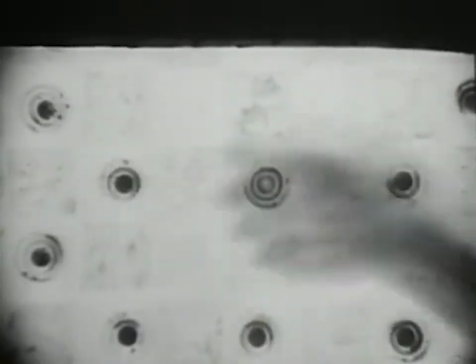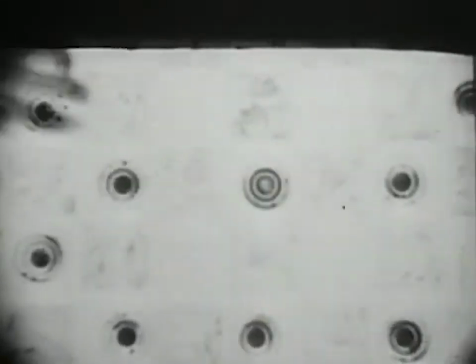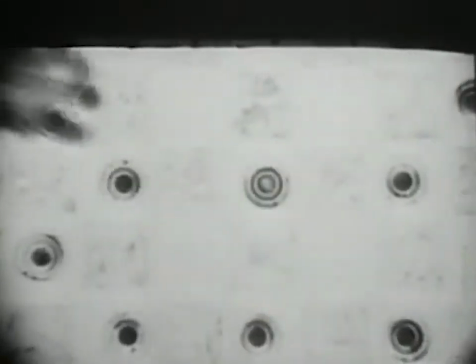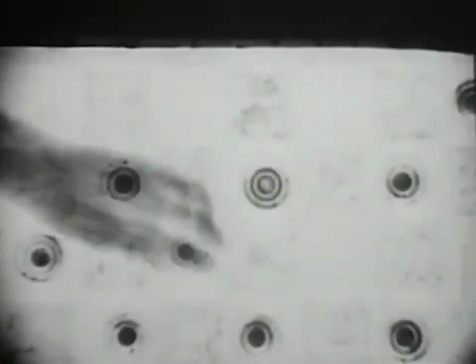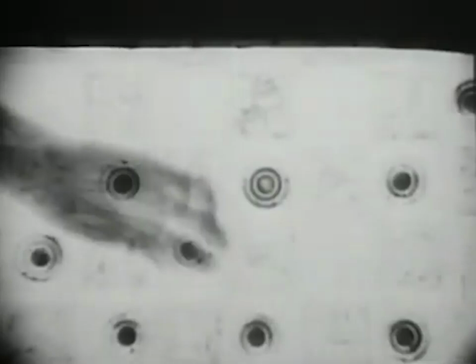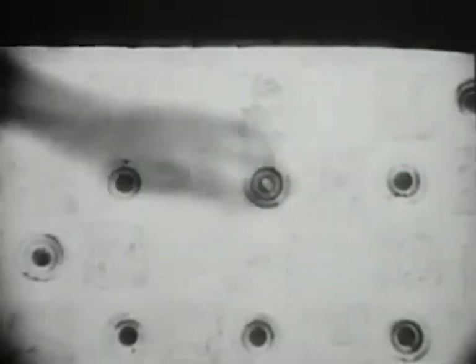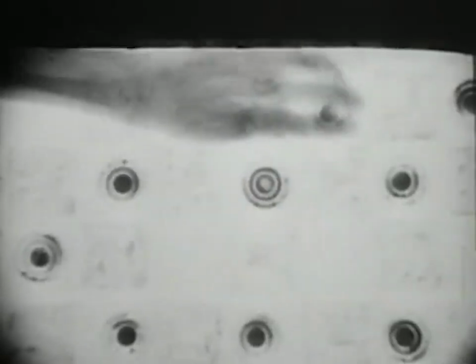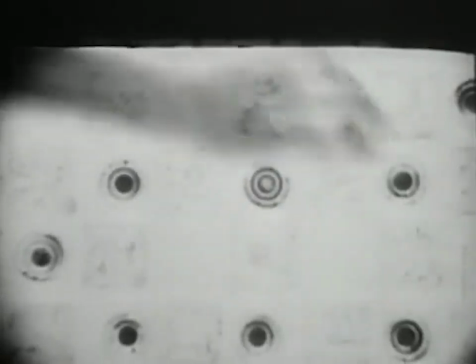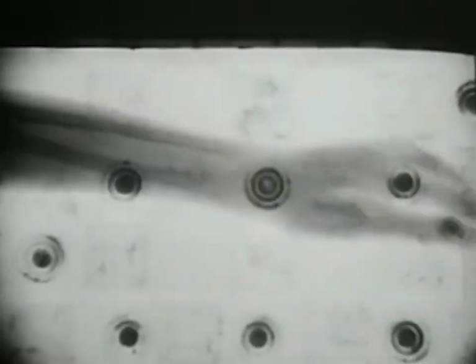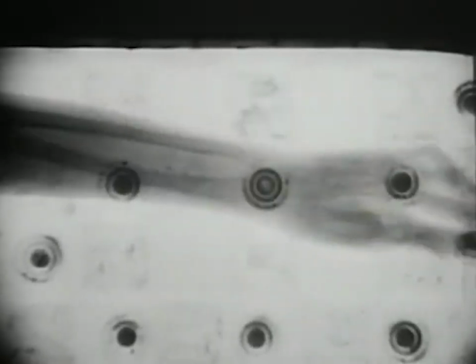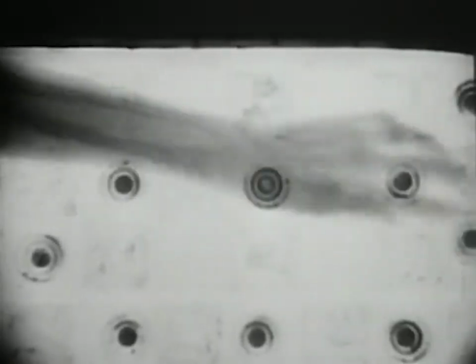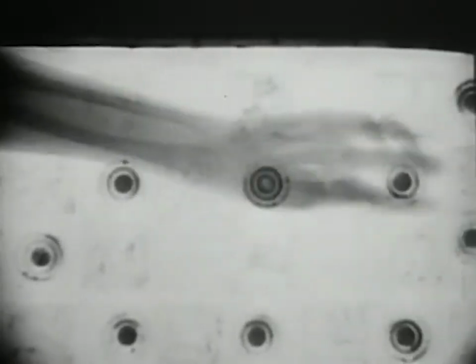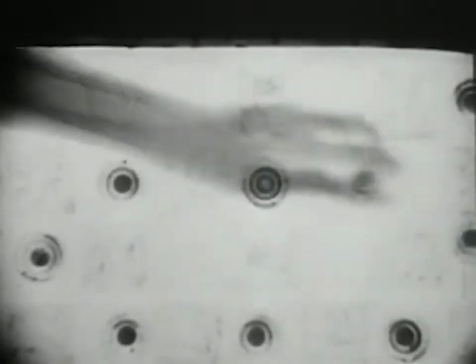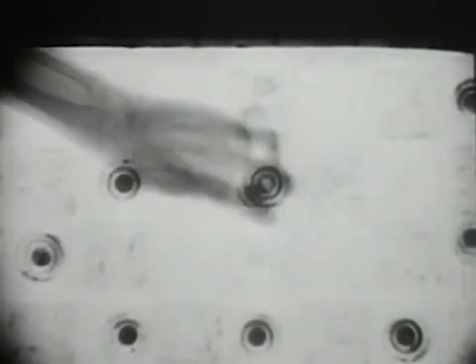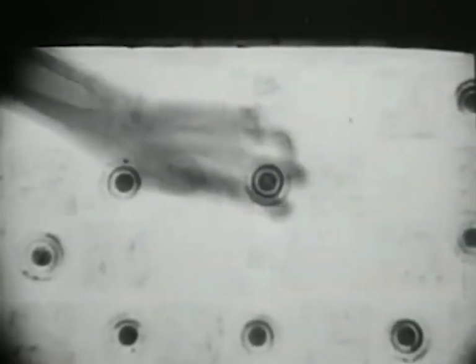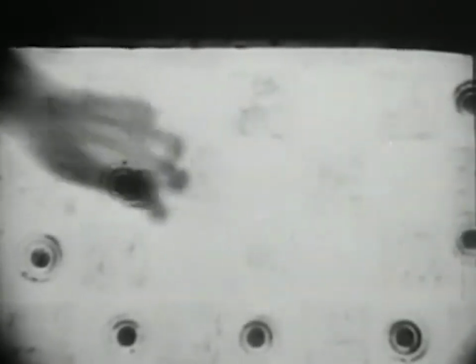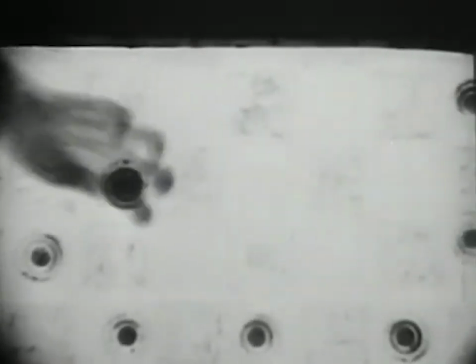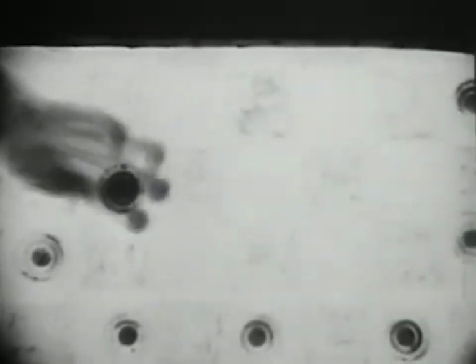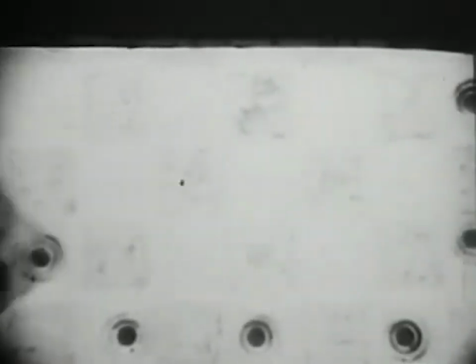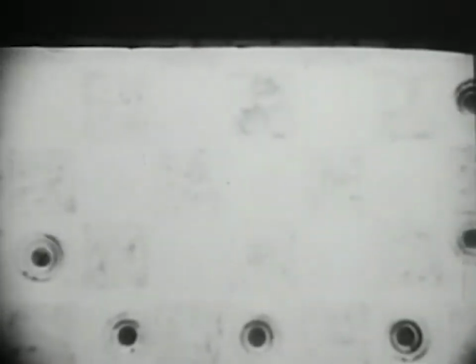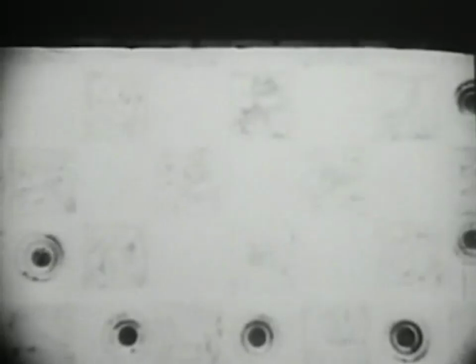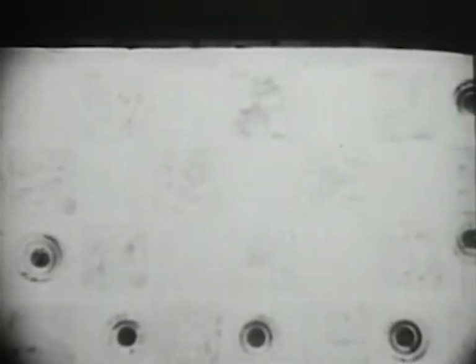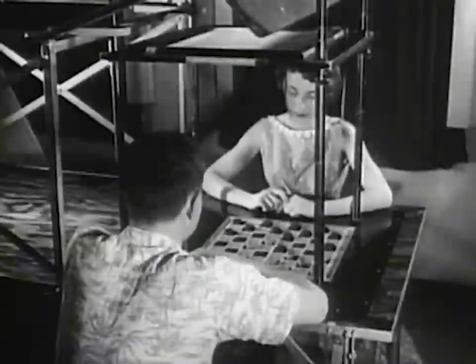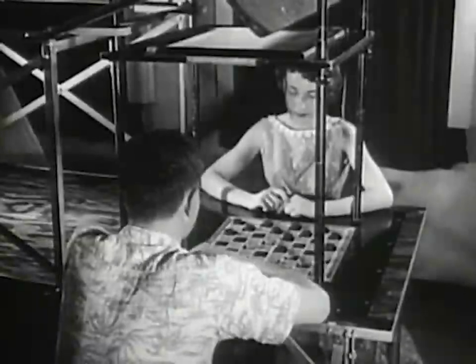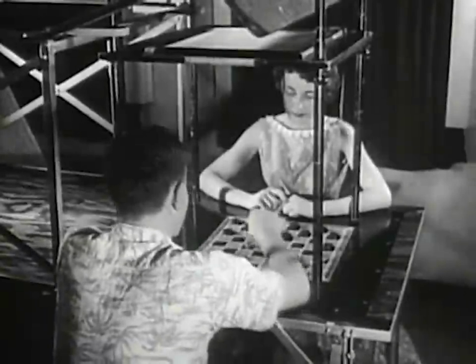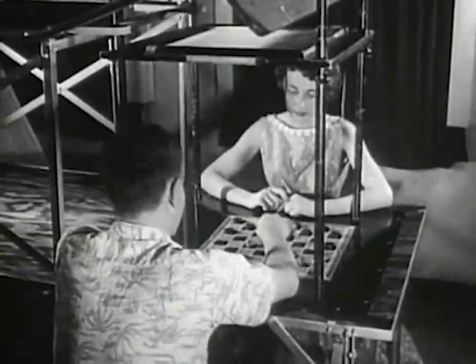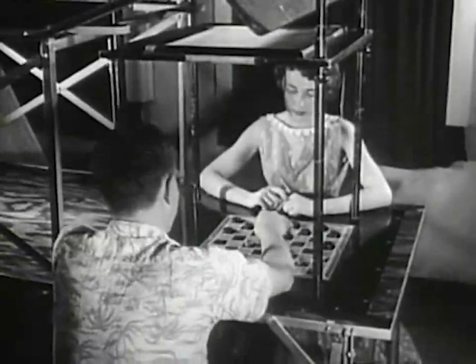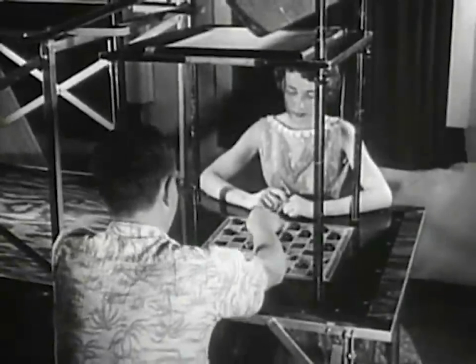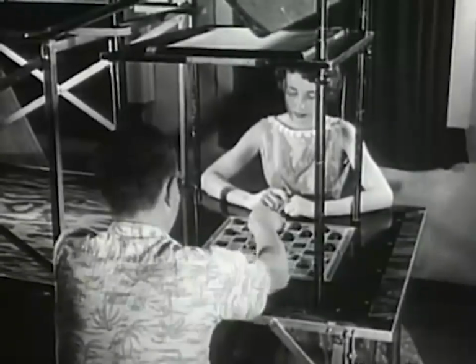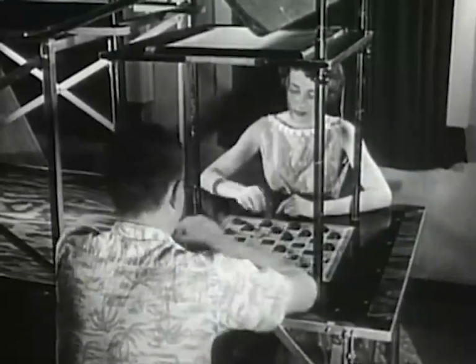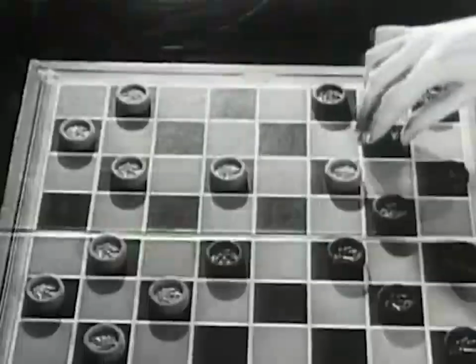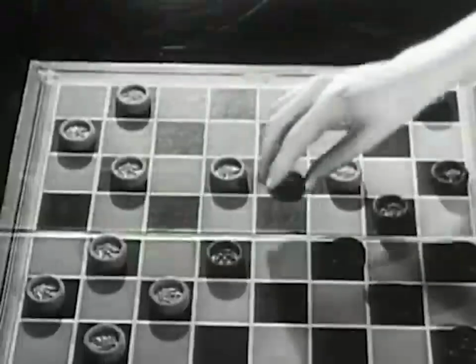Now take a look at this and see if you can figure out what's going on under X-ray. Give up? Sure, it's a good old-fashioned game of checkers — barium coated, that is.